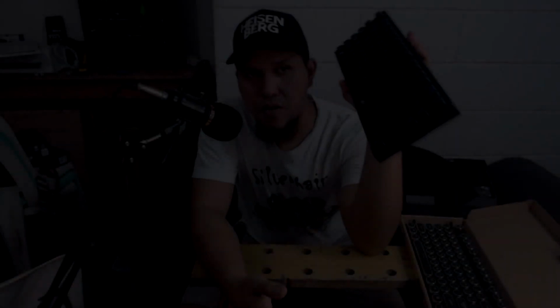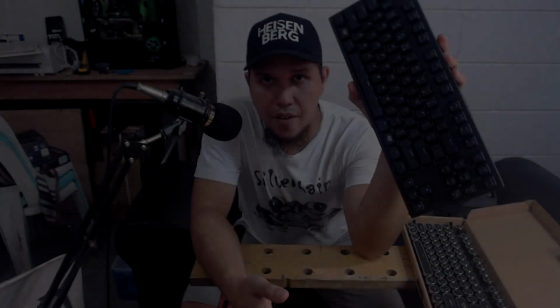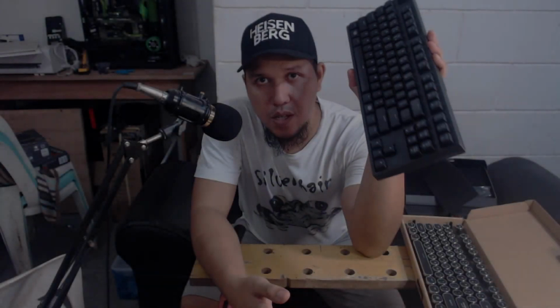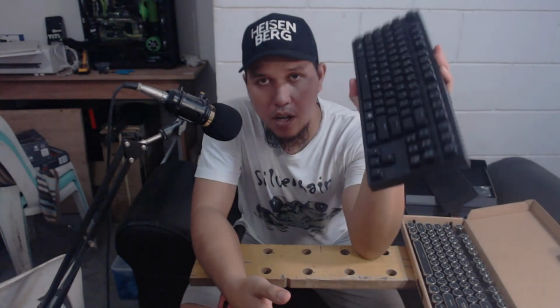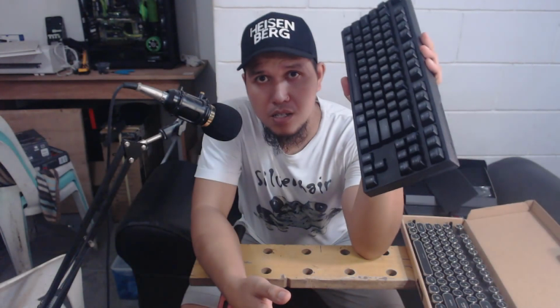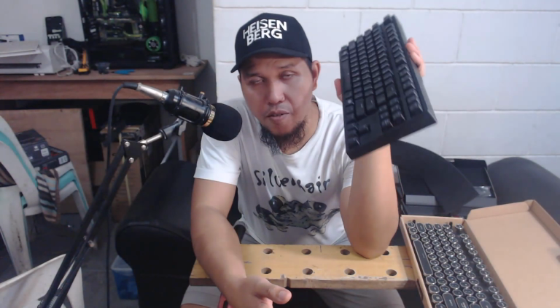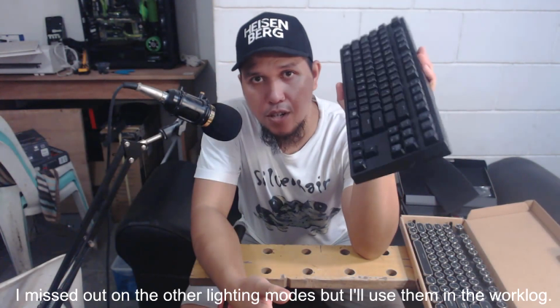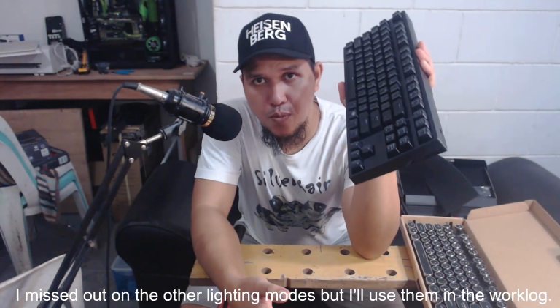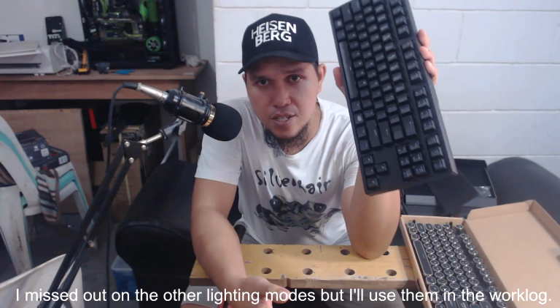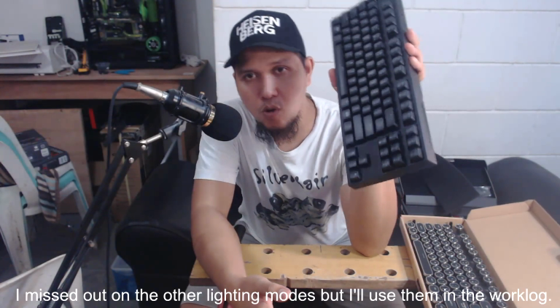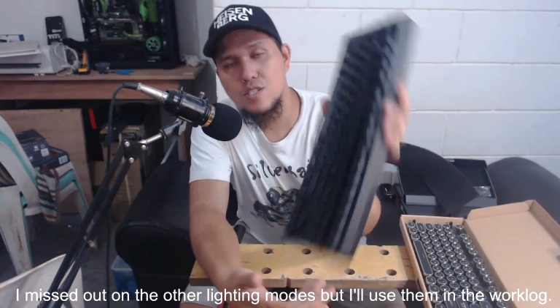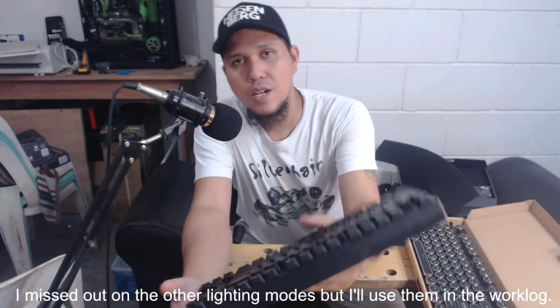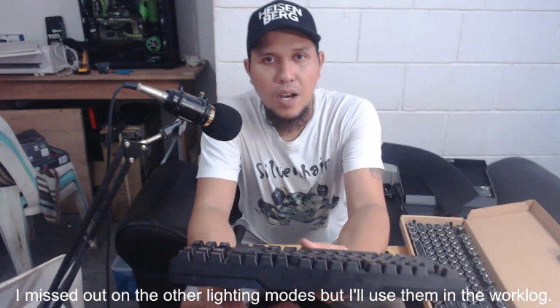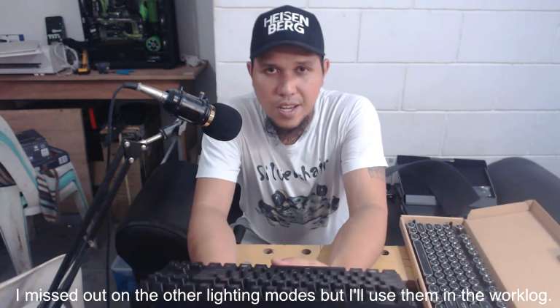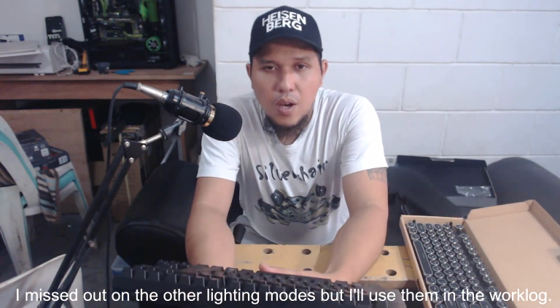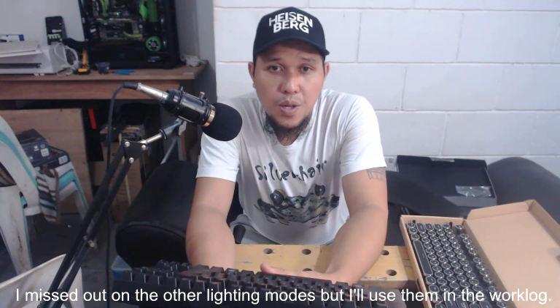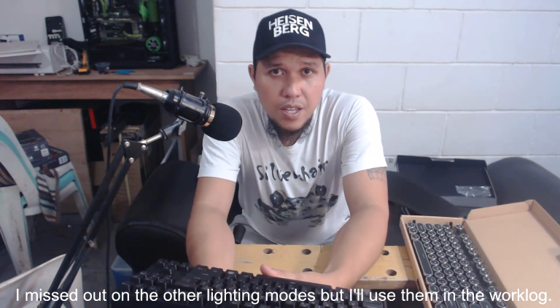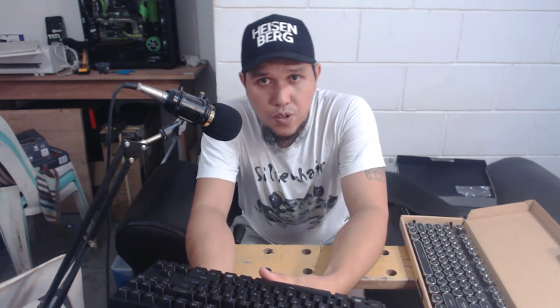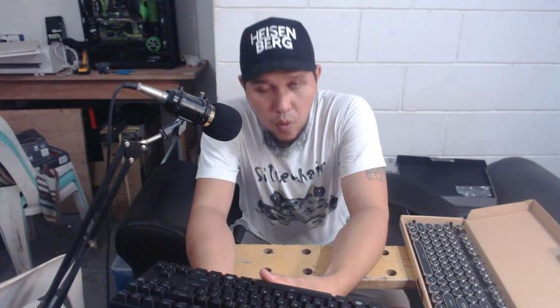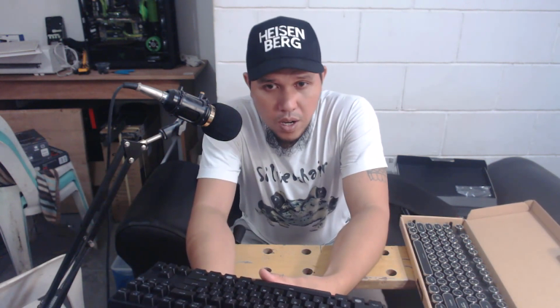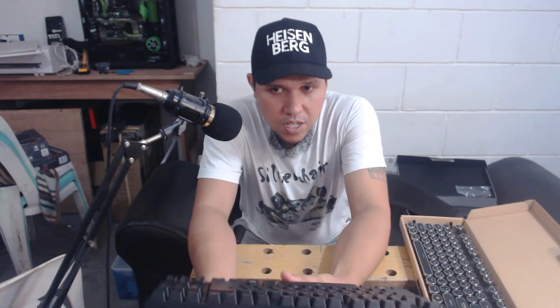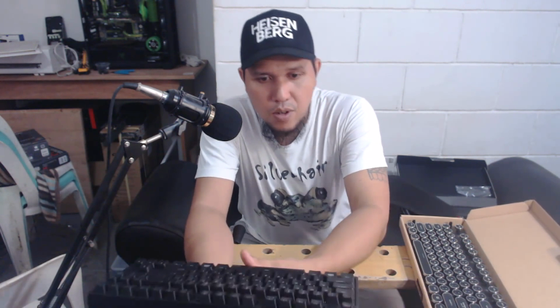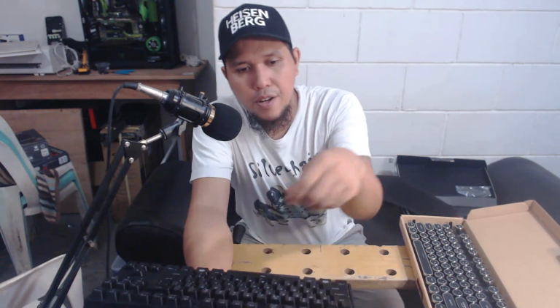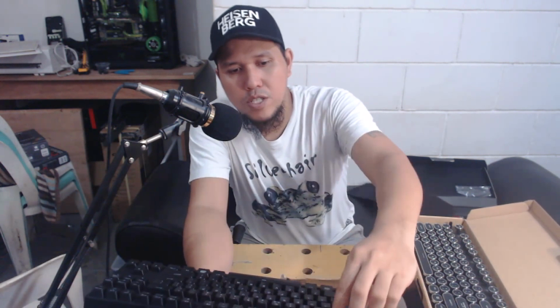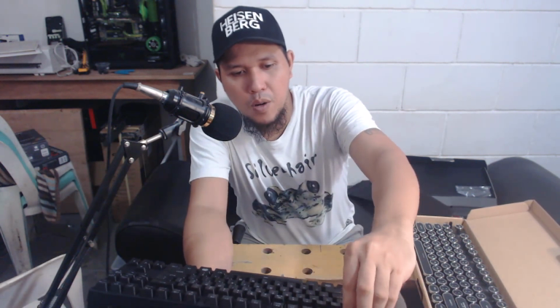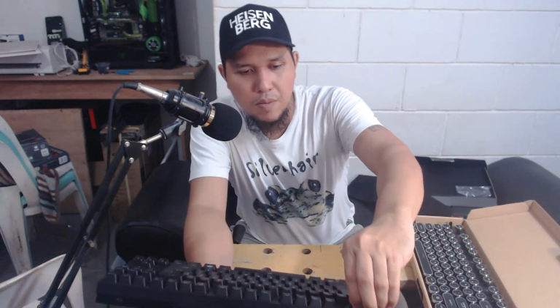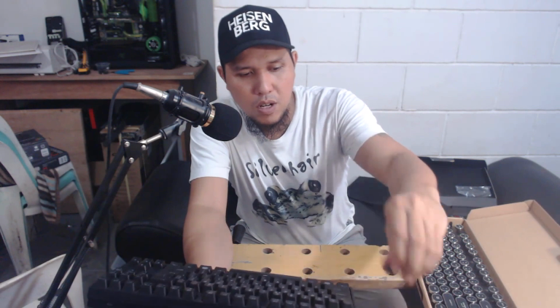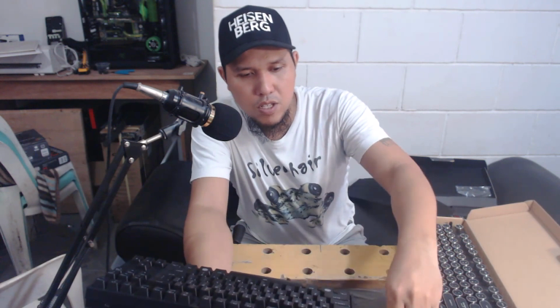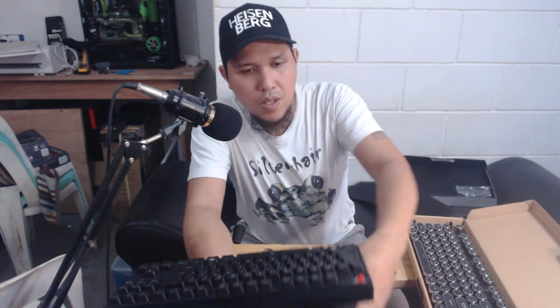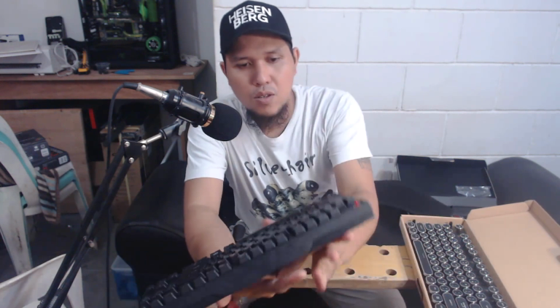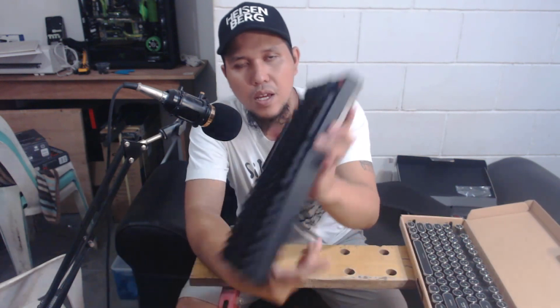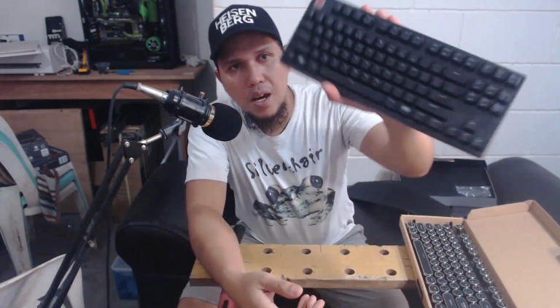There you have it — a quick unboxing of the Master Keys Pro S from Cooler Master. As I said, we are going to use this for a project. We're going to pair it up with a steampunk PC, meaning we're going to do the same to it.